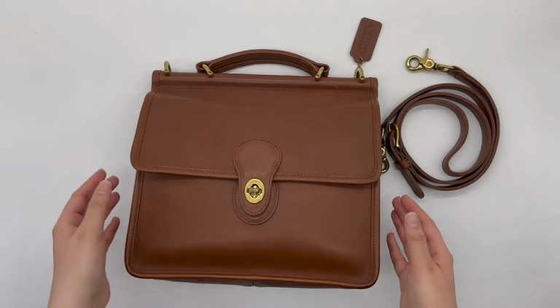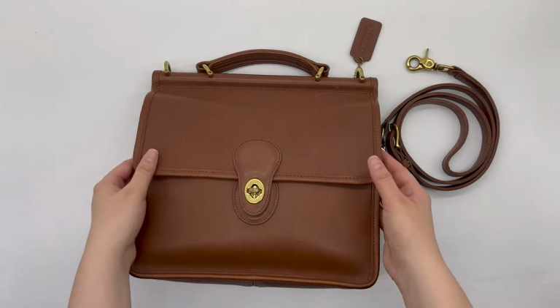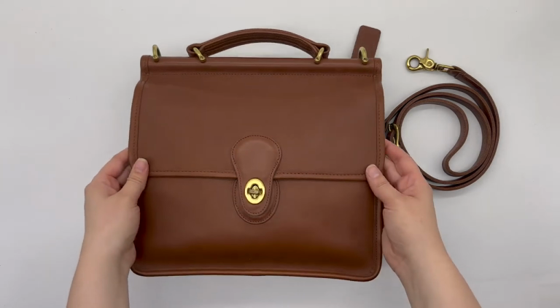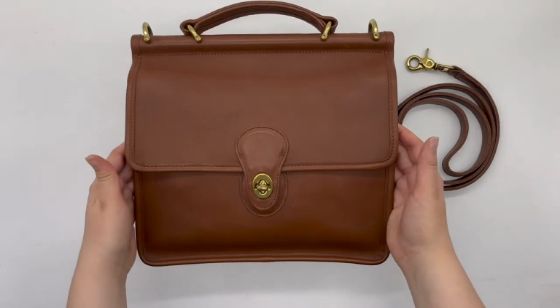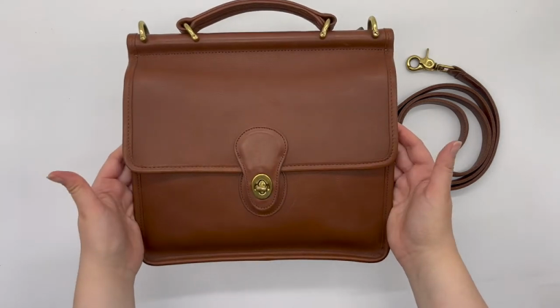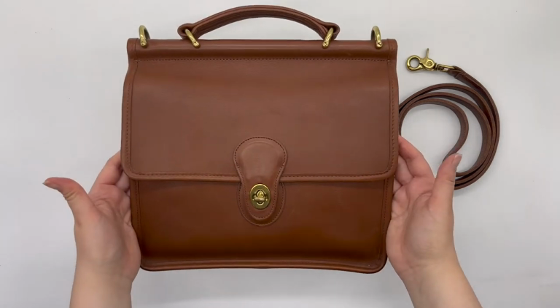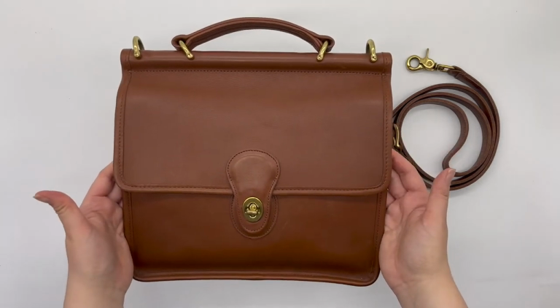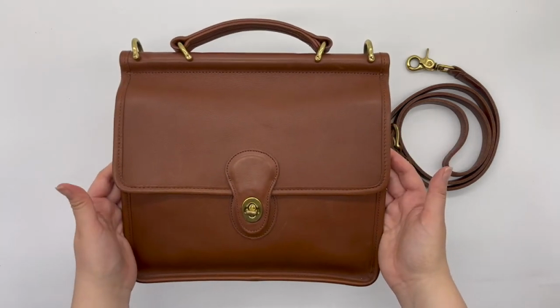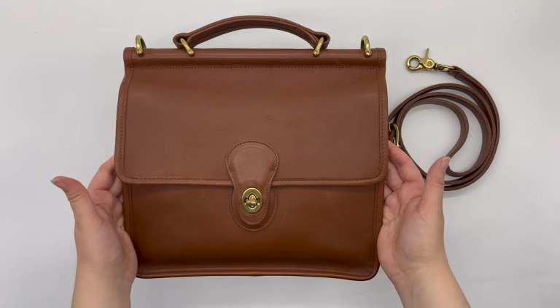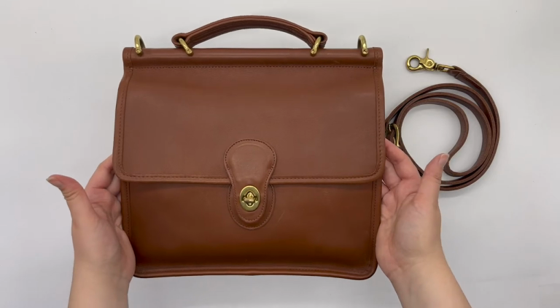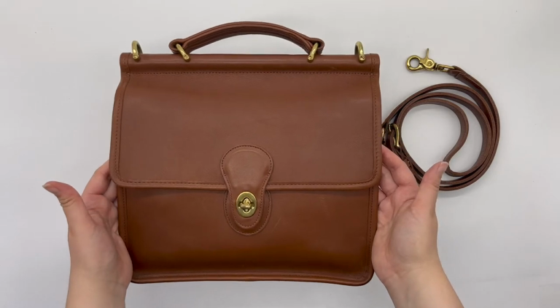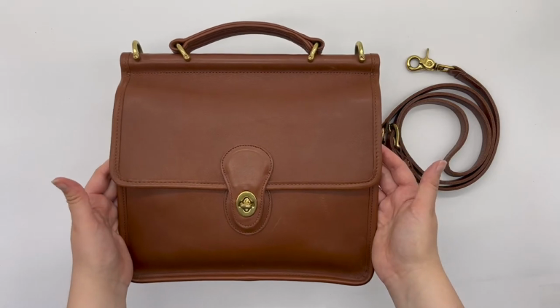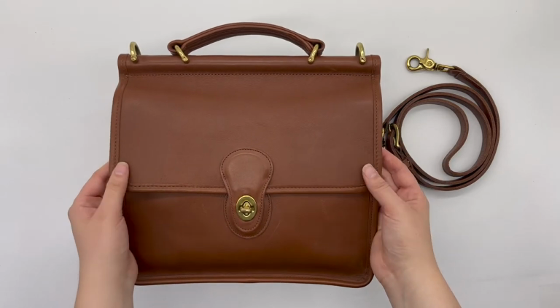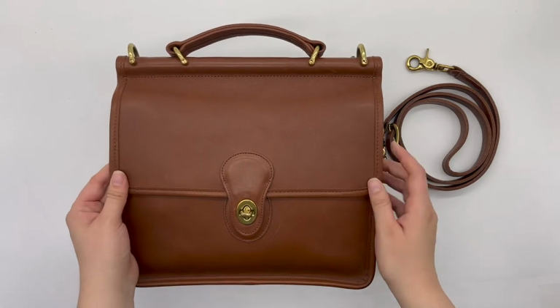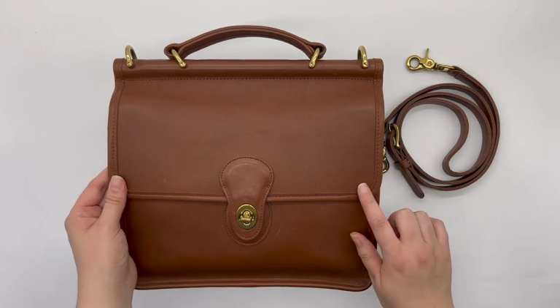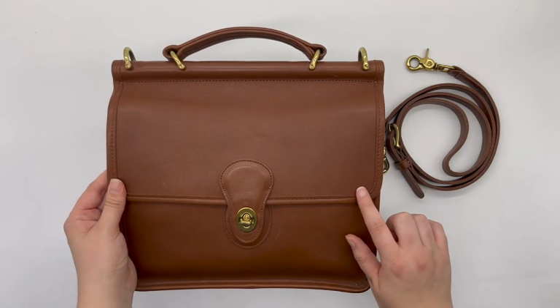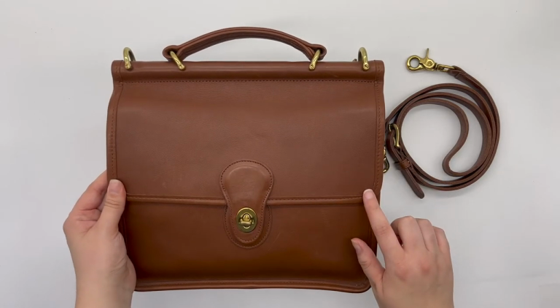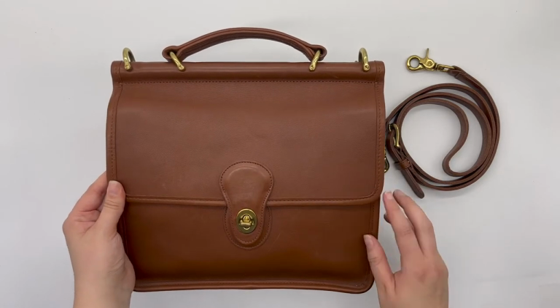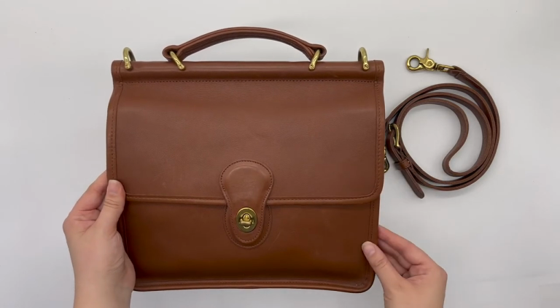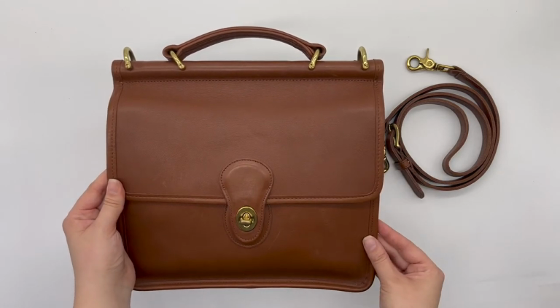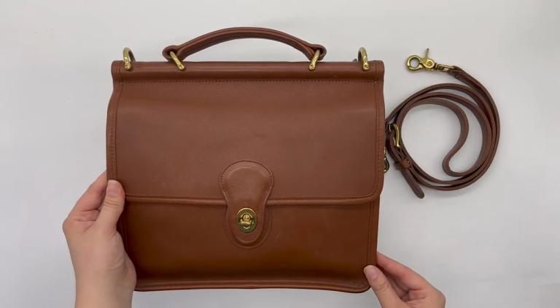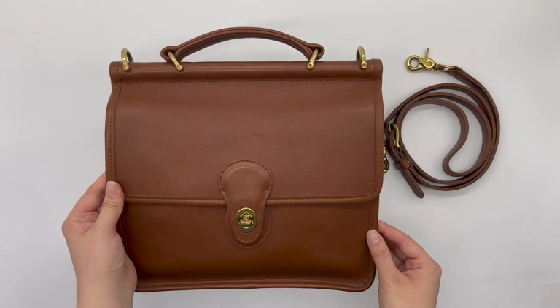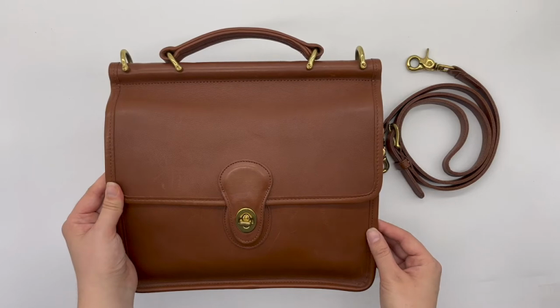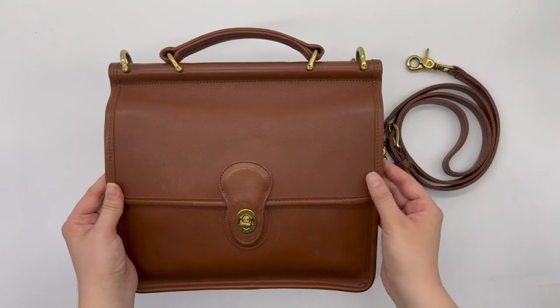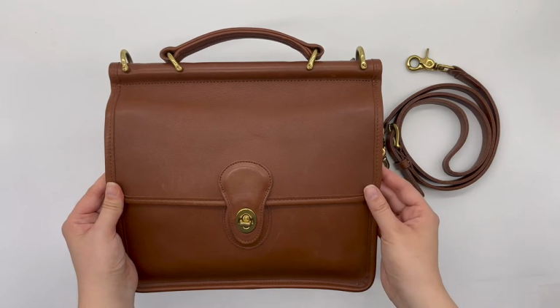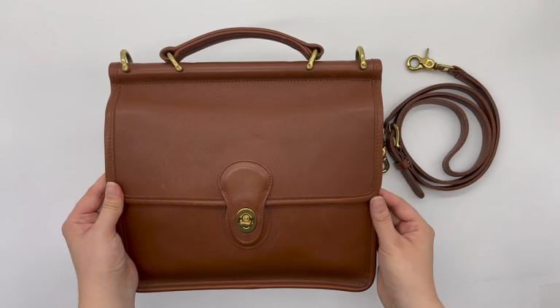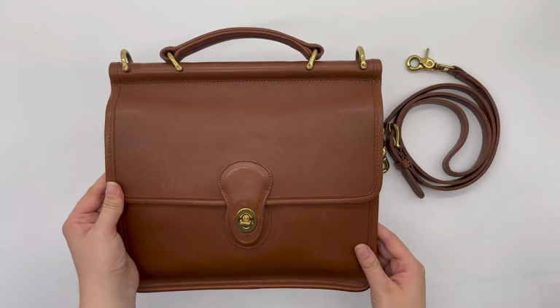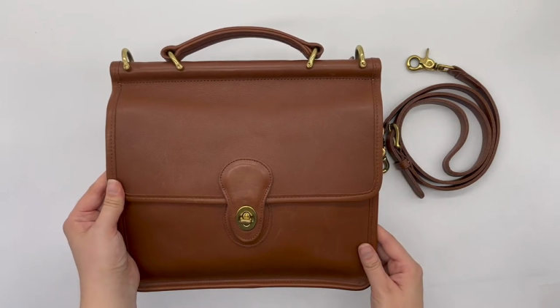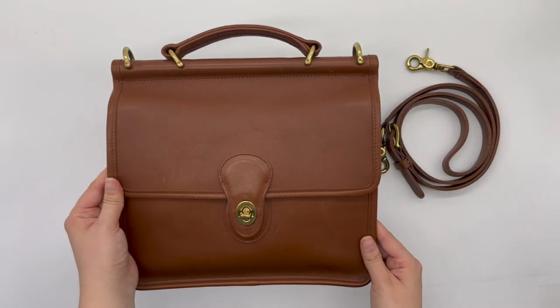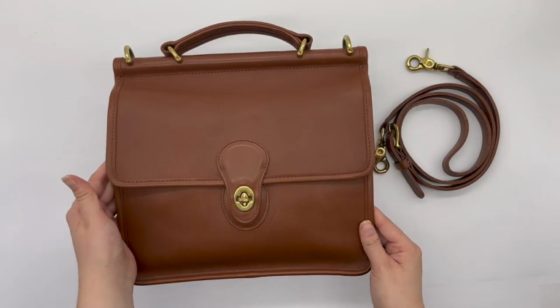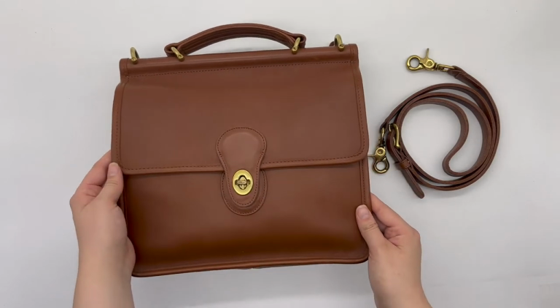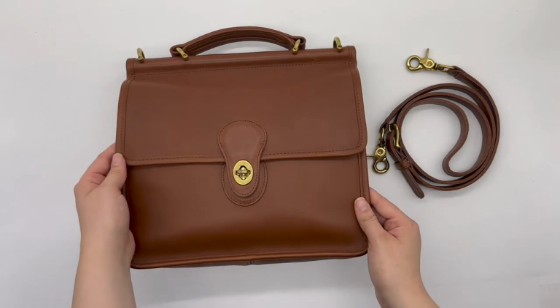Here's what the bag looks like. Here's a close-up of the front. As you can see, it's this beautiful kind of camel brown color, which was referred to as British tan.